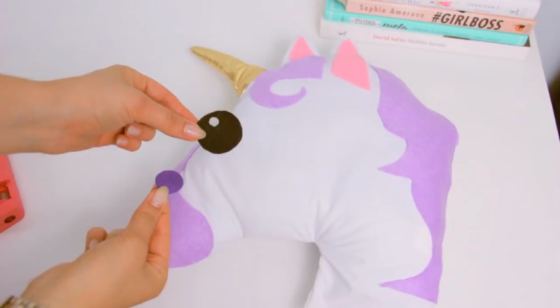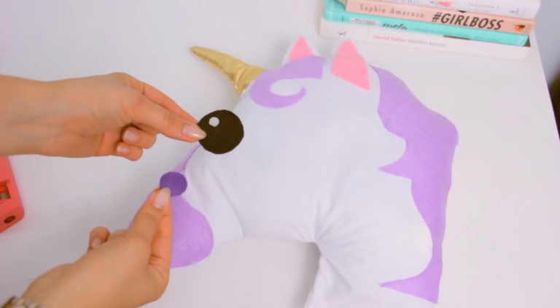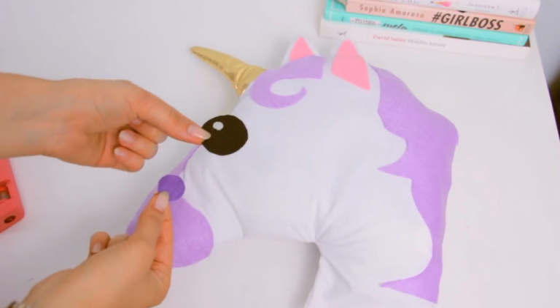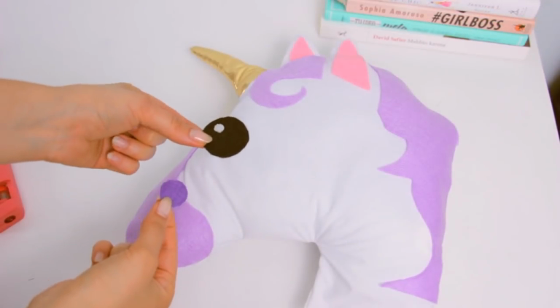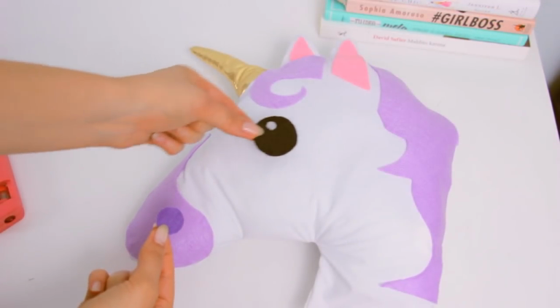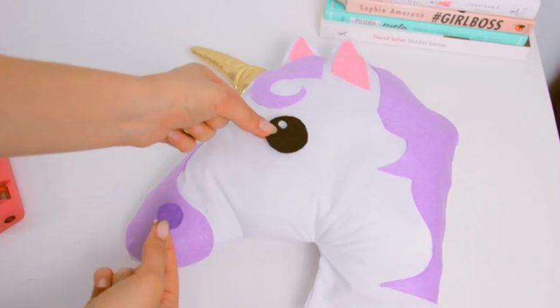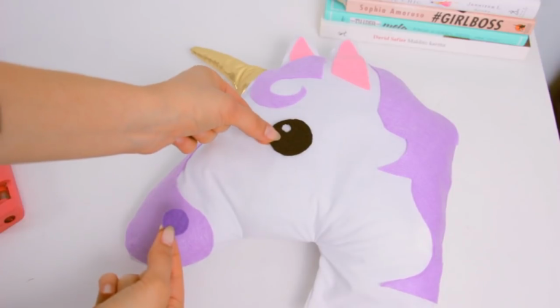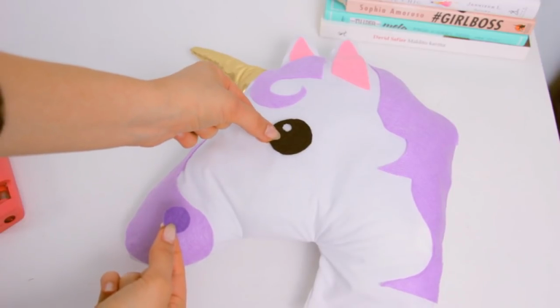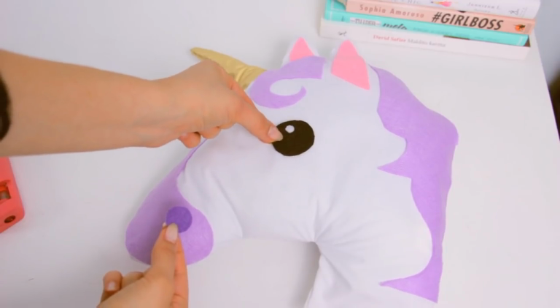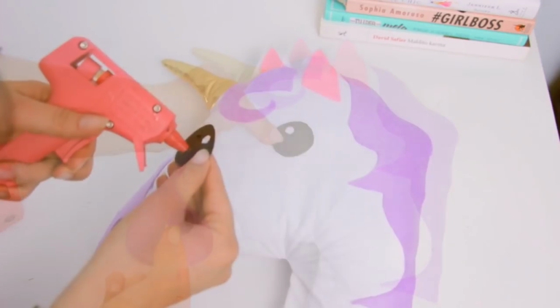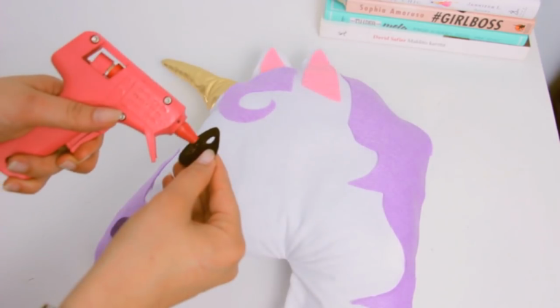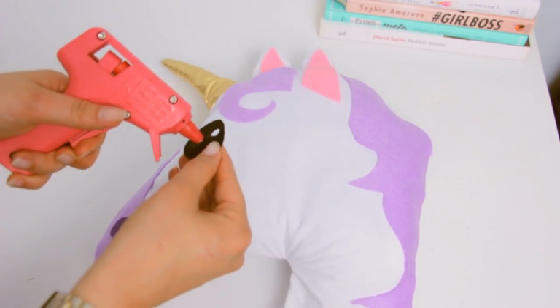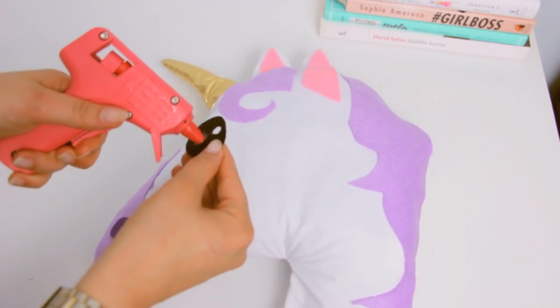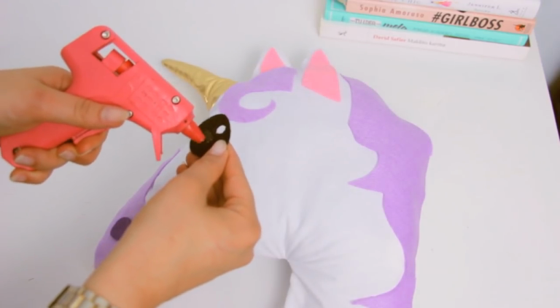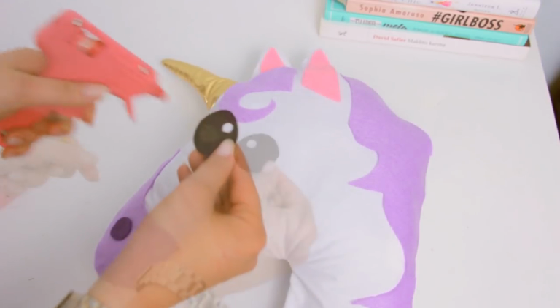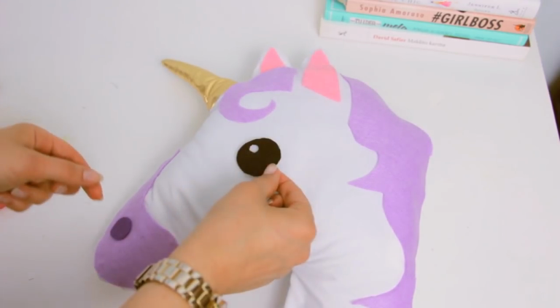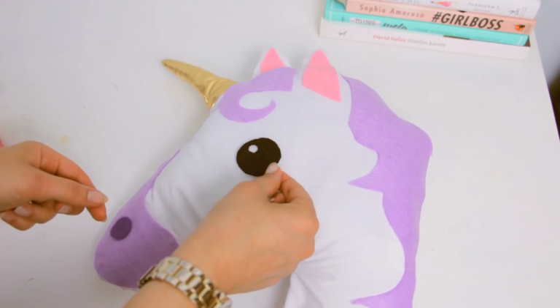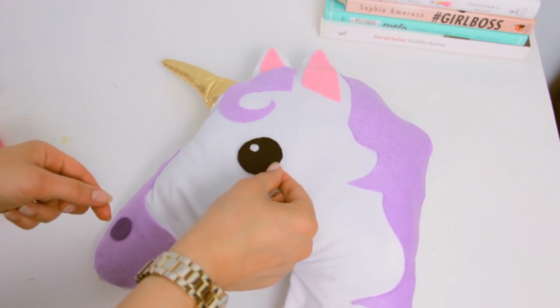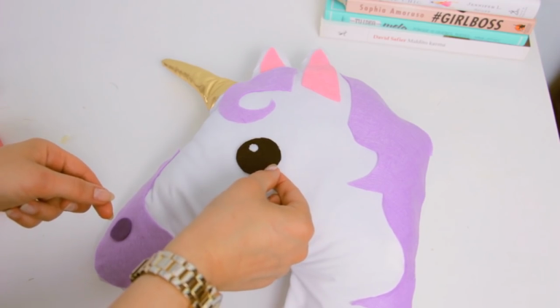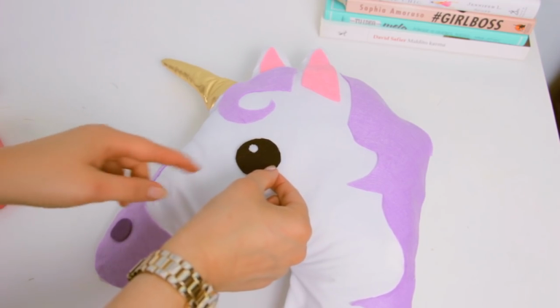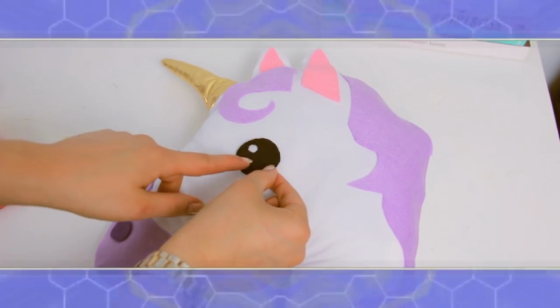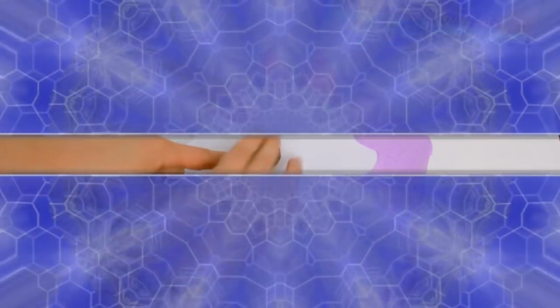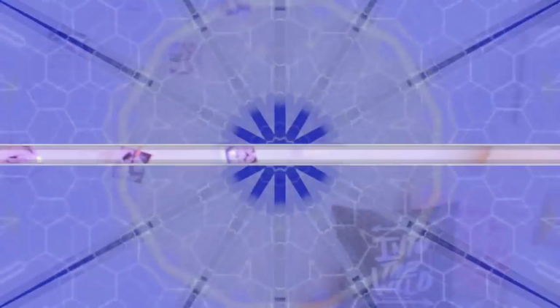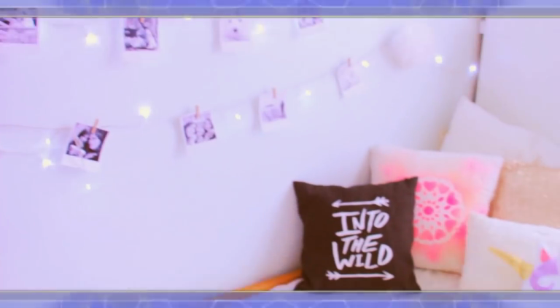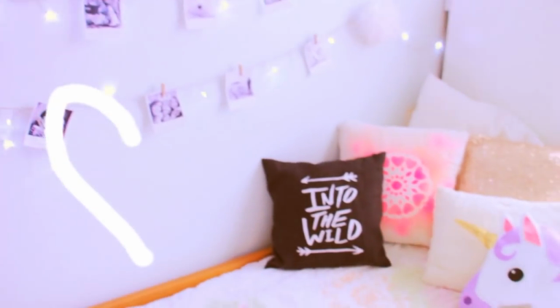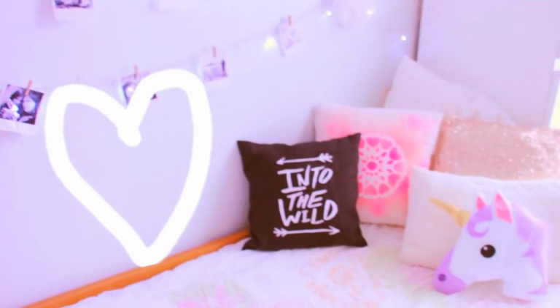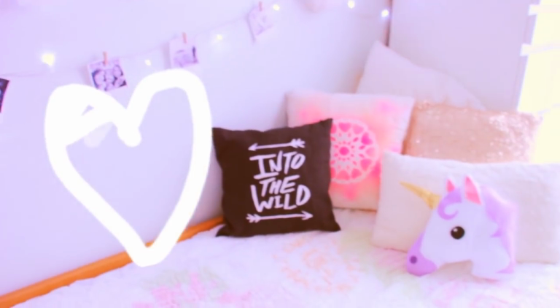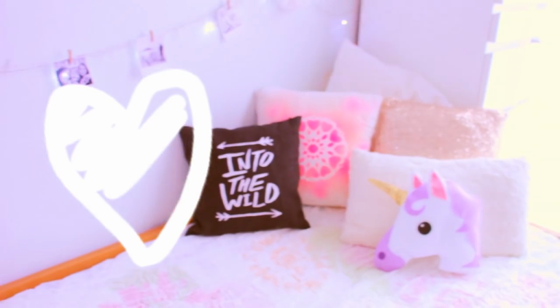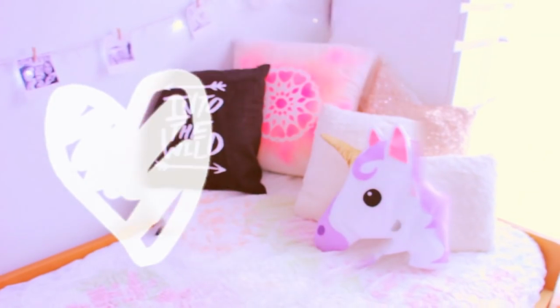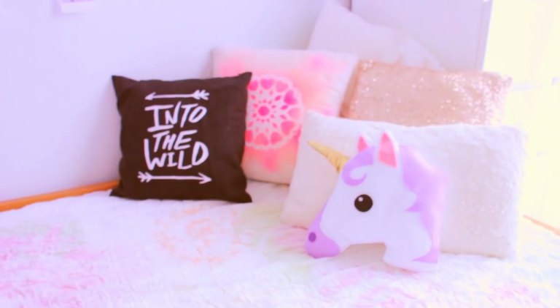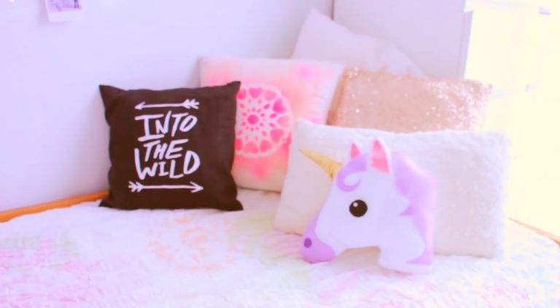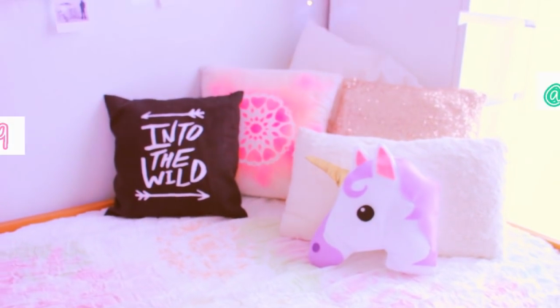Finally, I cut some black and purple pieces for the eye and the mouth and glued them in place. And that's it! I hope you like this tutorial — I think it's a really cute gift for a little sister or for someone who really loves unicorns.